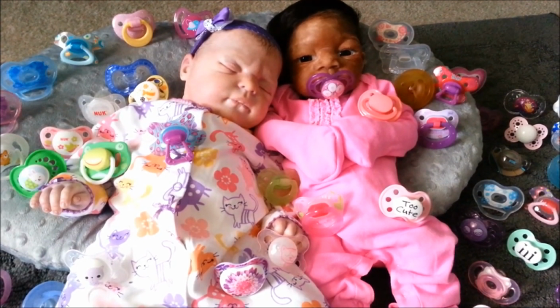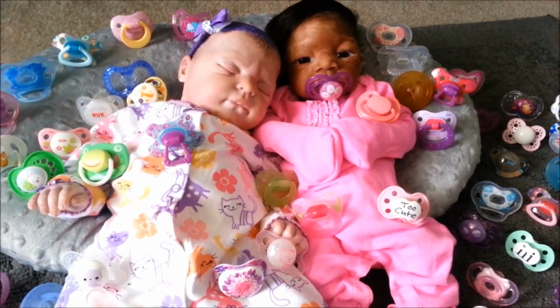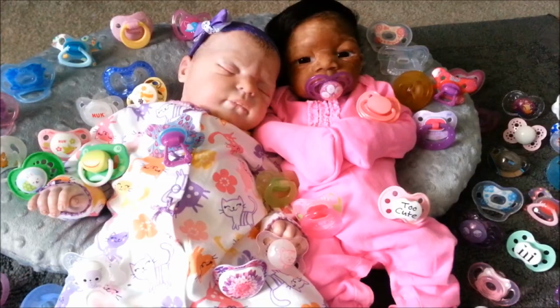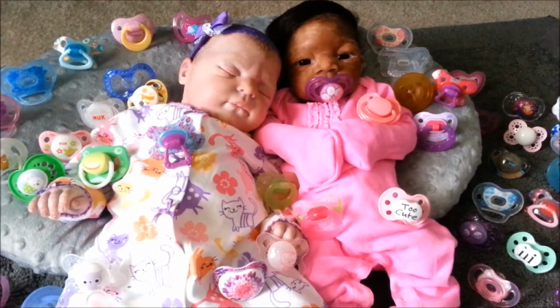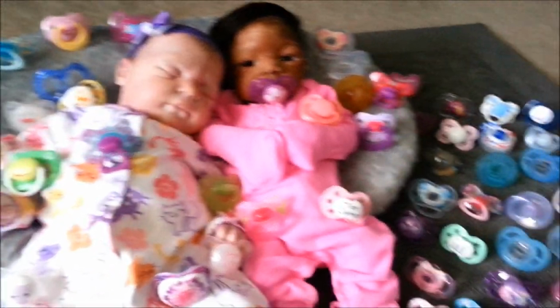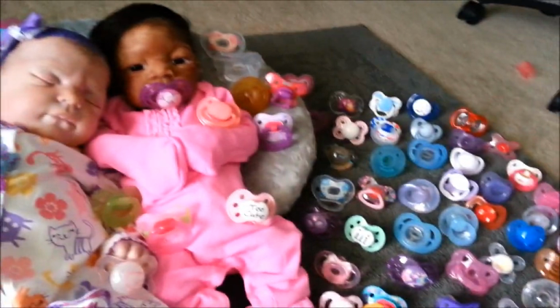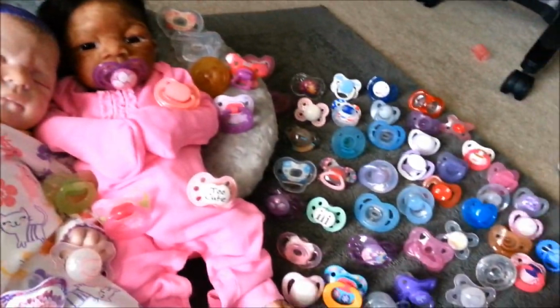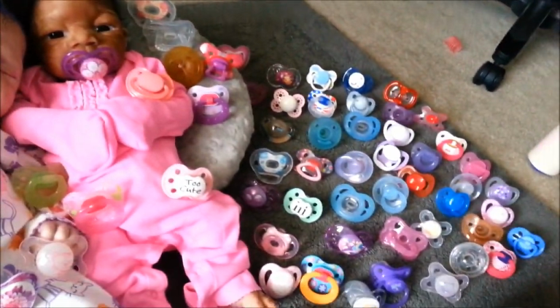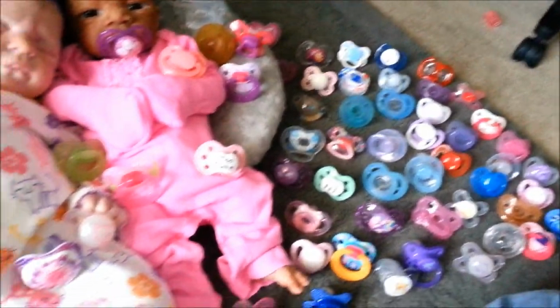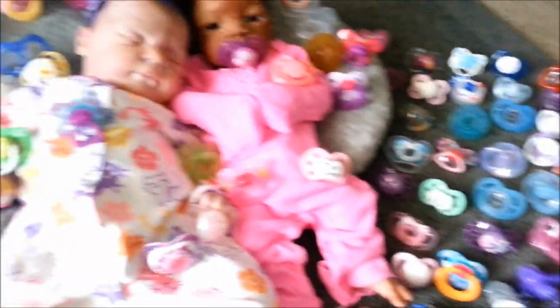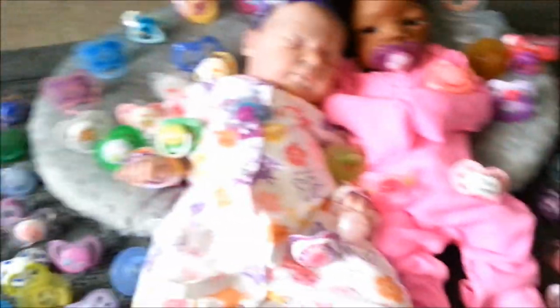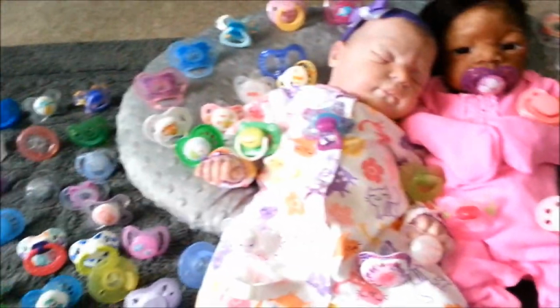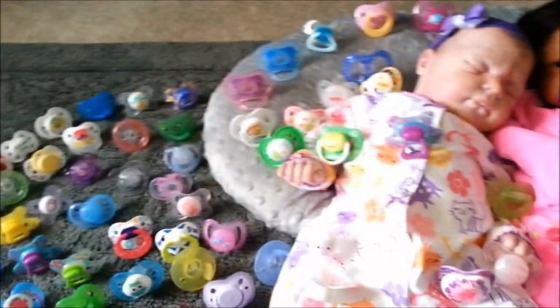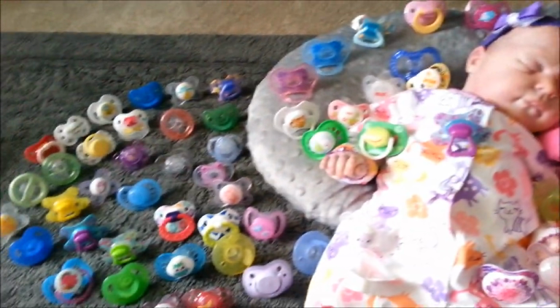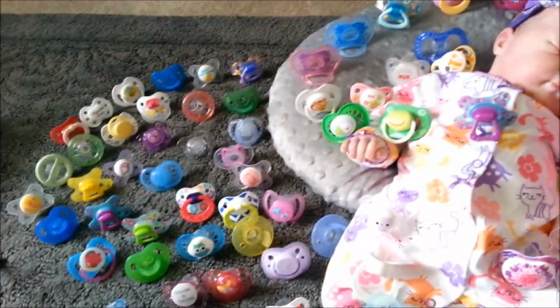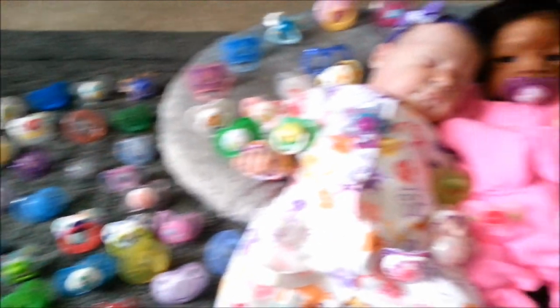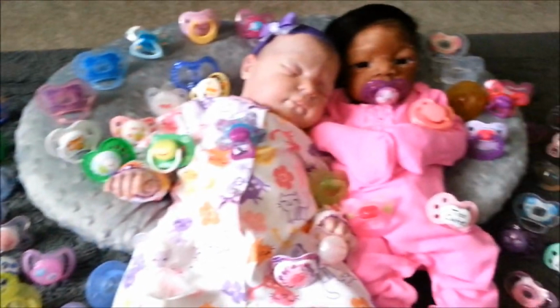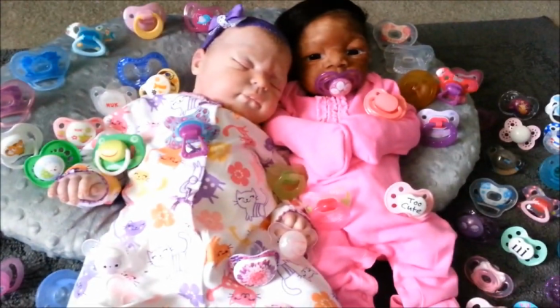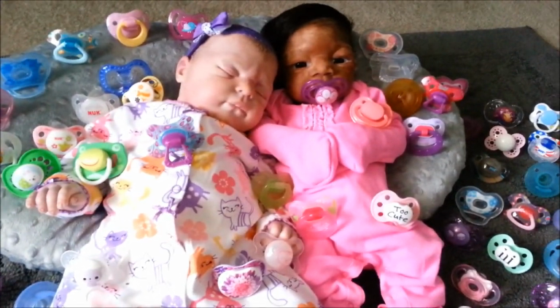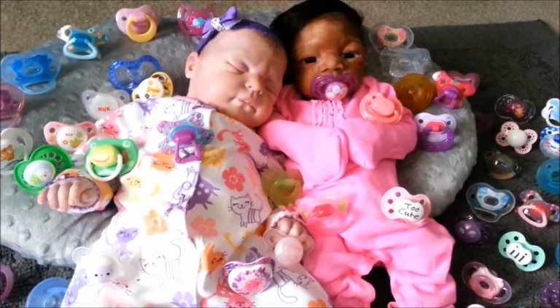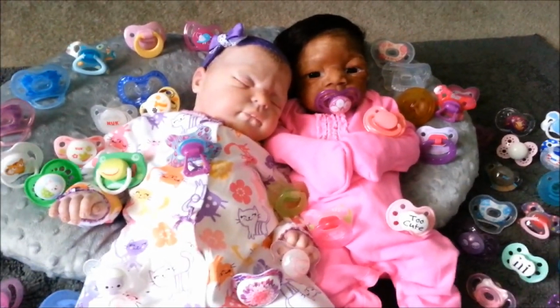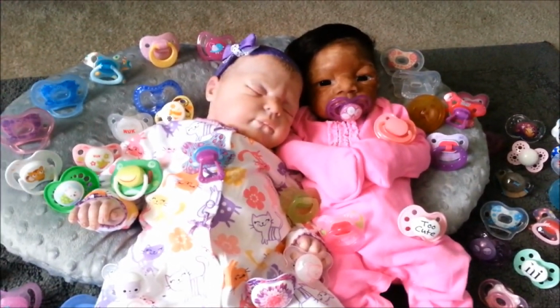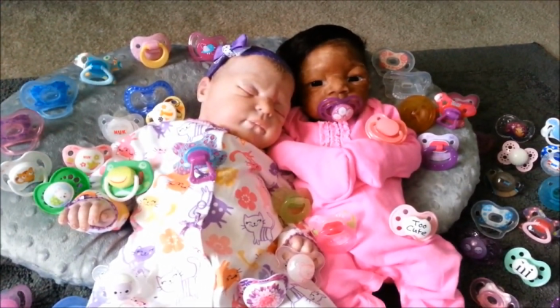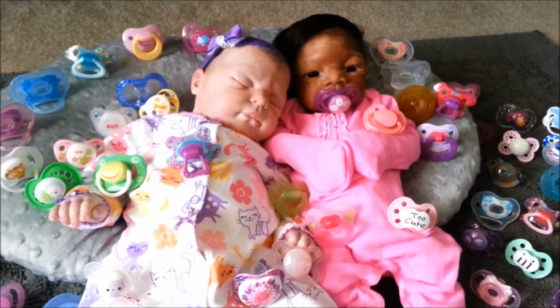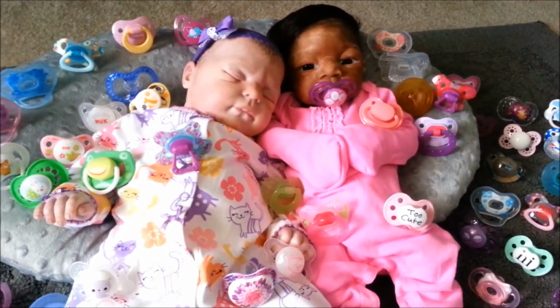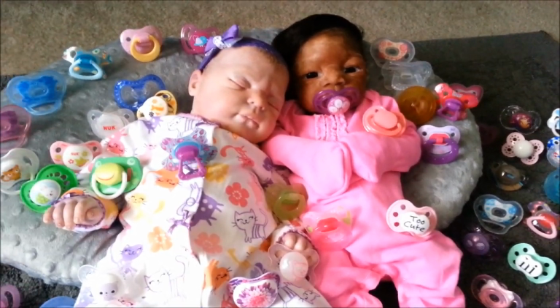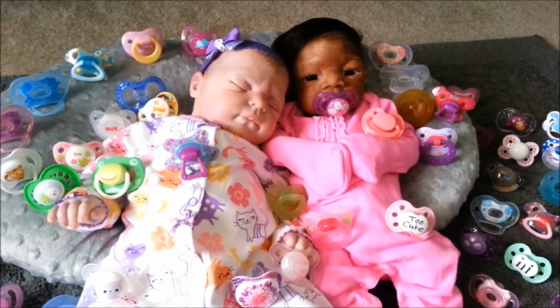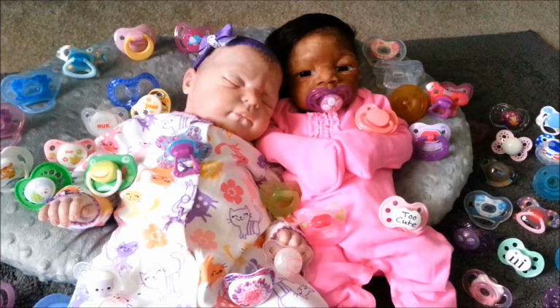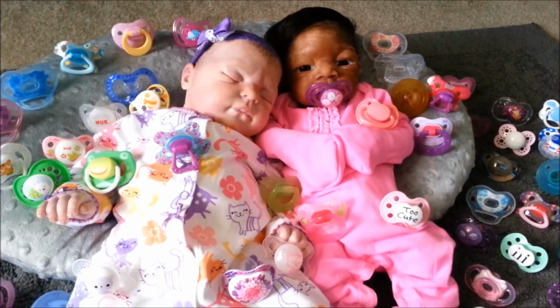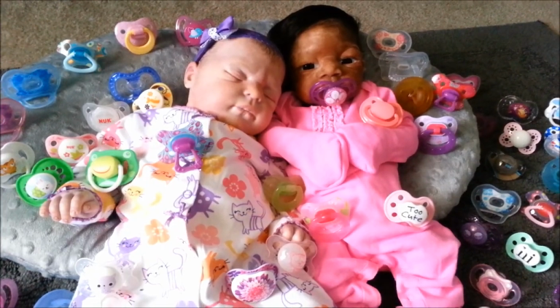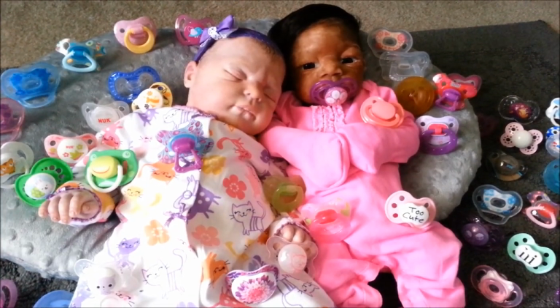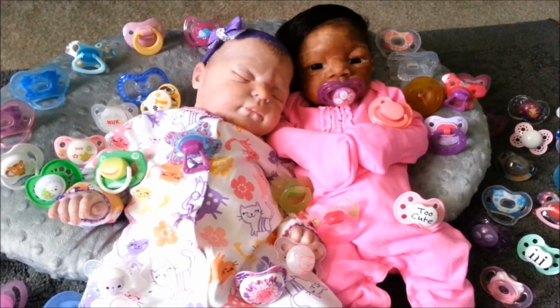Alright guys, are you ready for this? This is our updated pacifier collection. And it could be a lot huger than this, which is kind of ridiculous, but I love collecting pacifiers because they're small, they don't take up a lot of space, and they have so many cute designs.